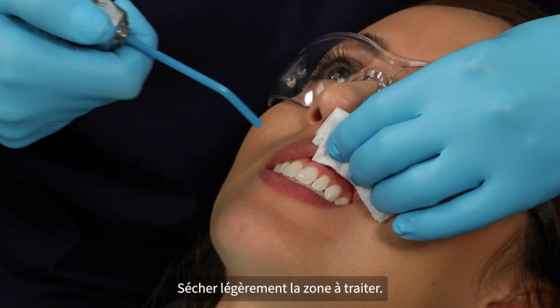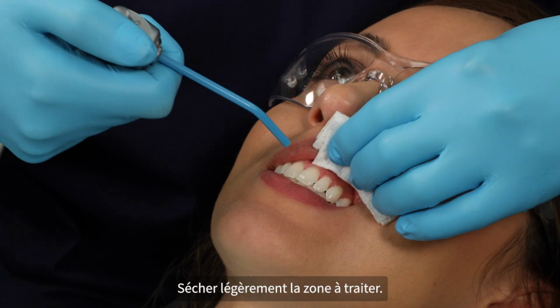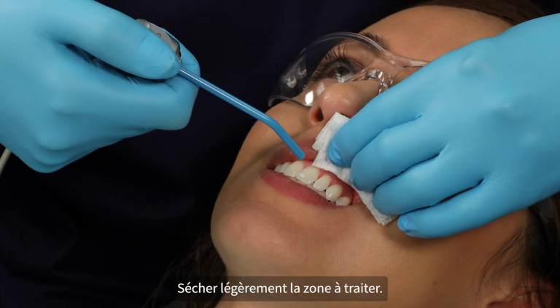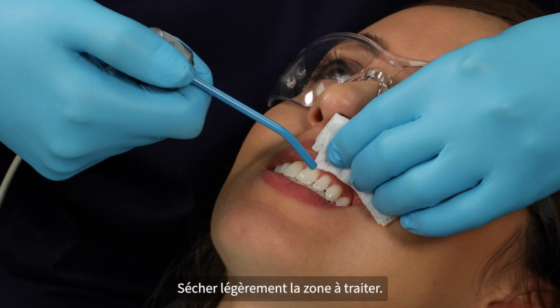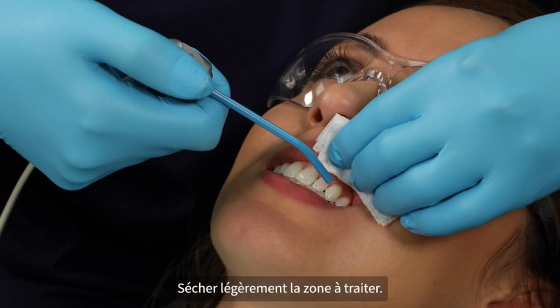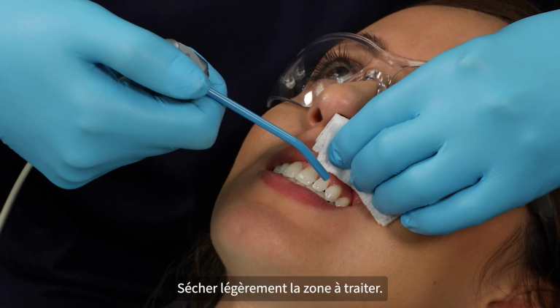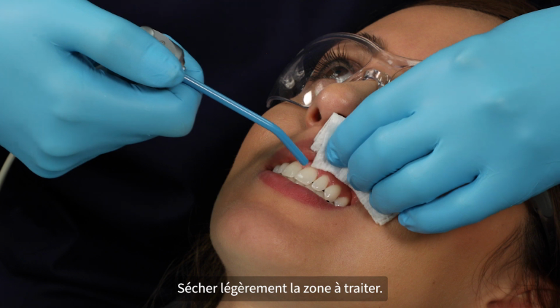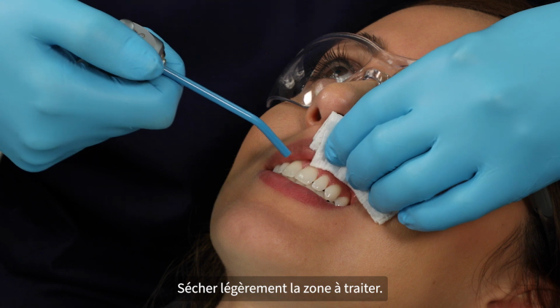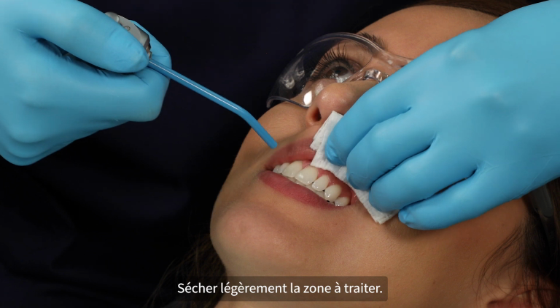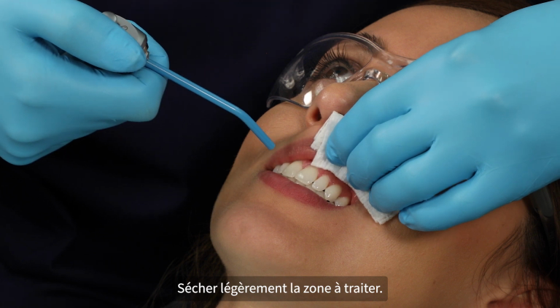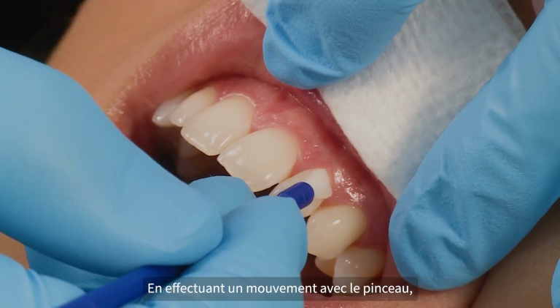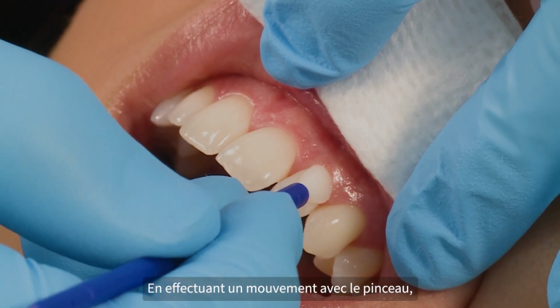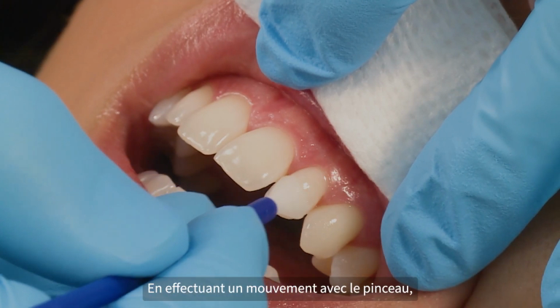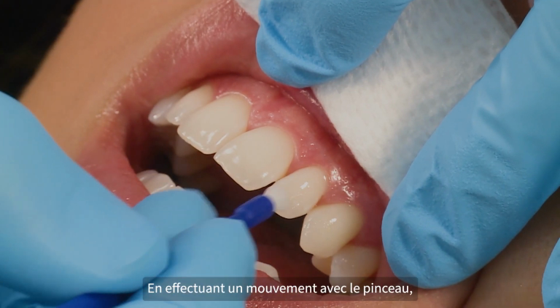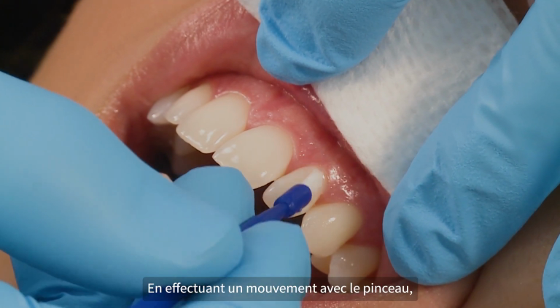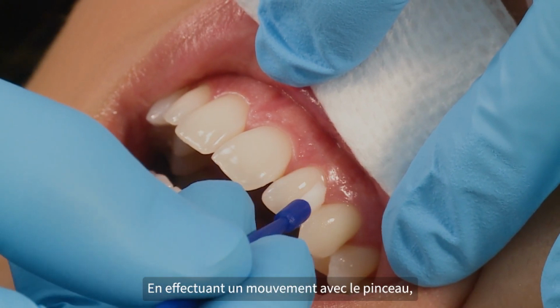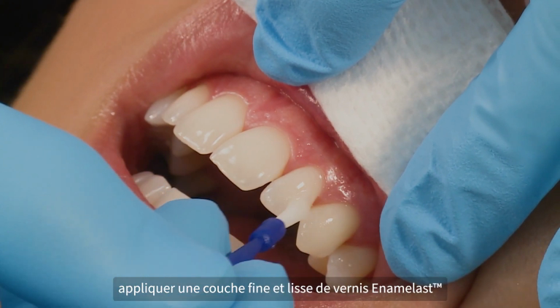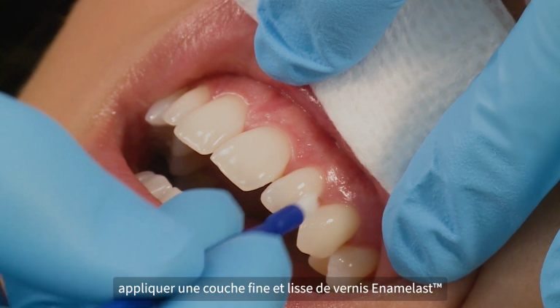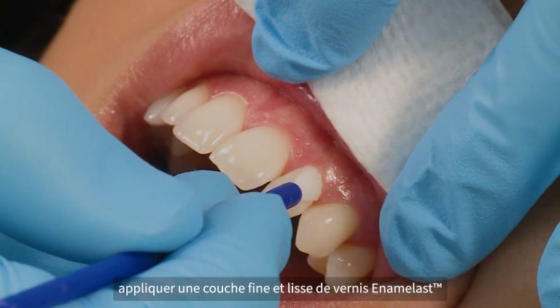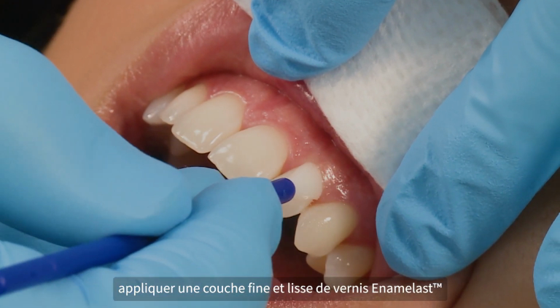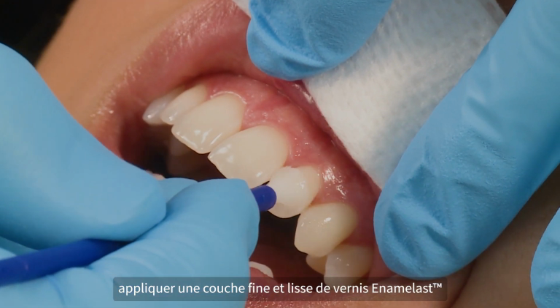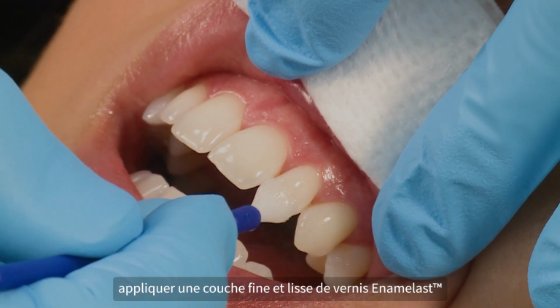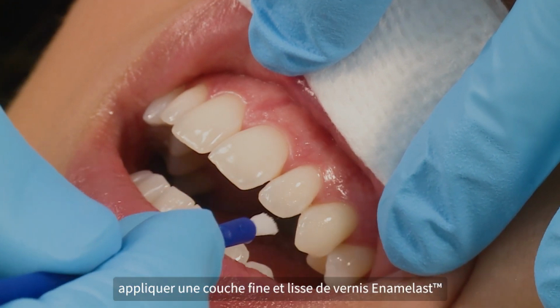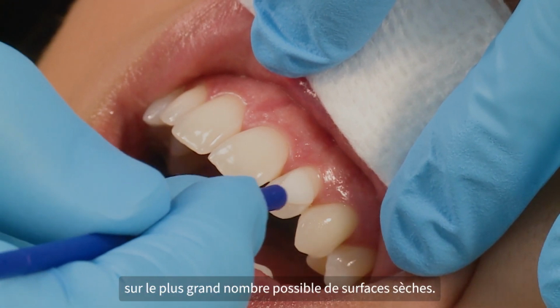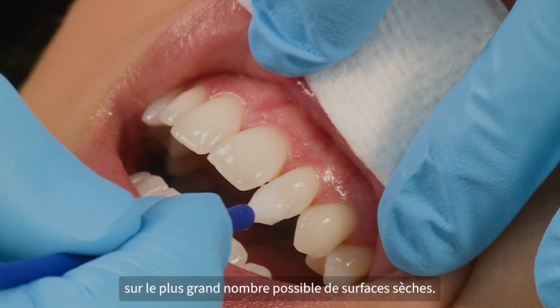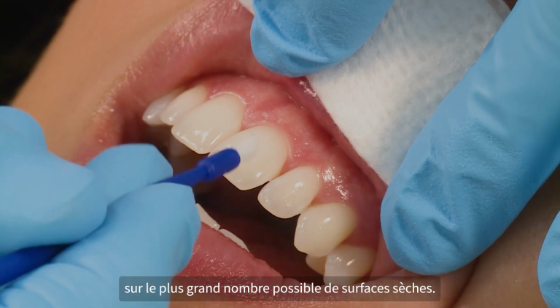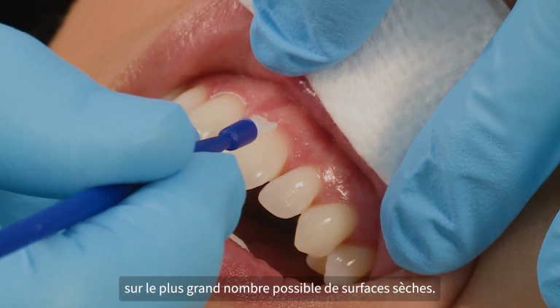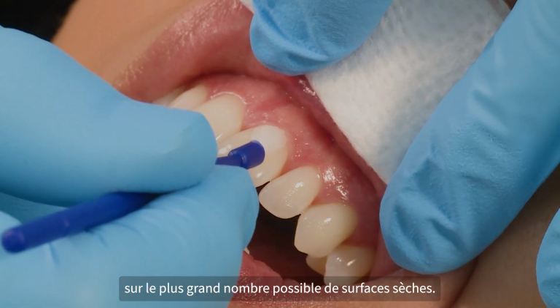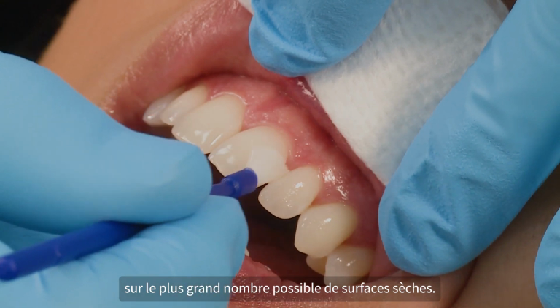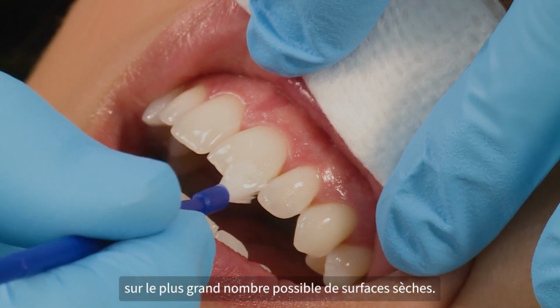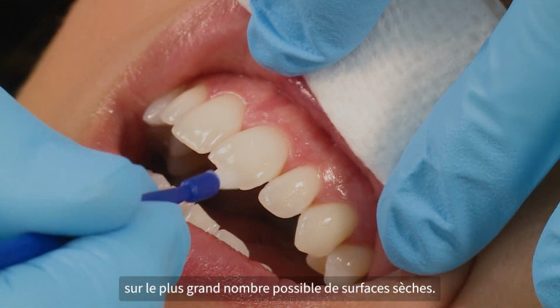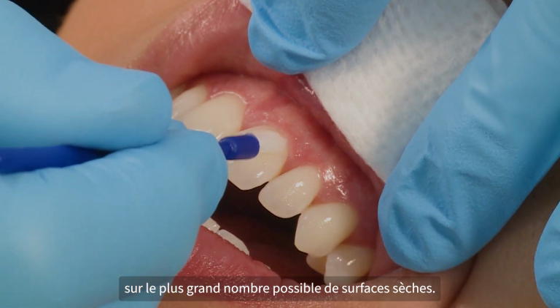Lightly dry the area to be treated. Using a painting motion, apply a thin, smooth layer of Enamel Last Varnish to as many dry surfaces as possible.